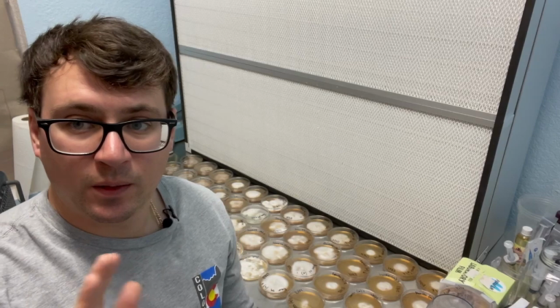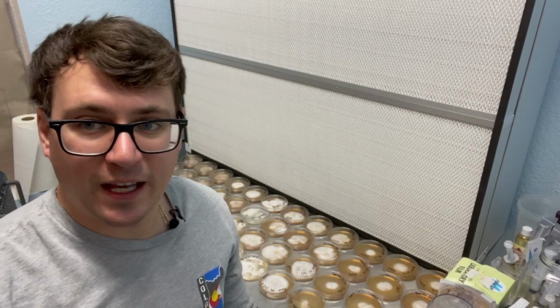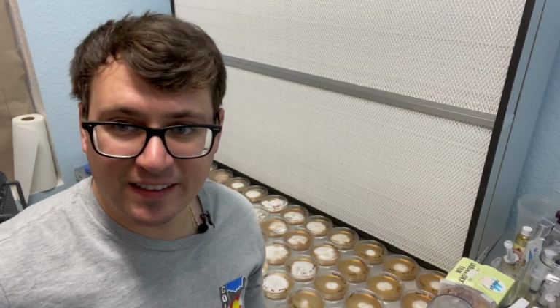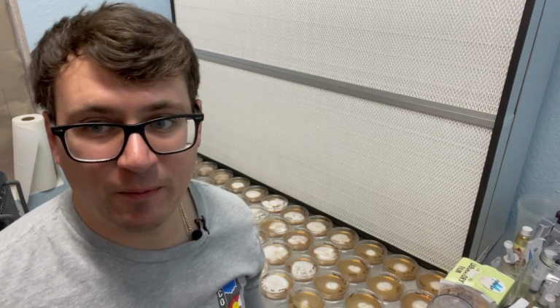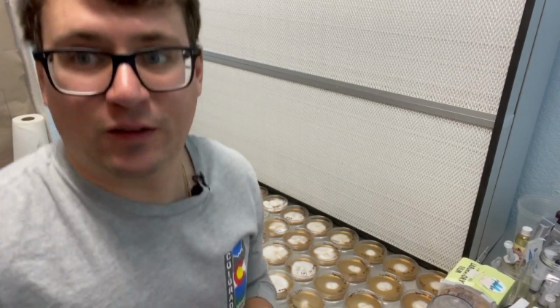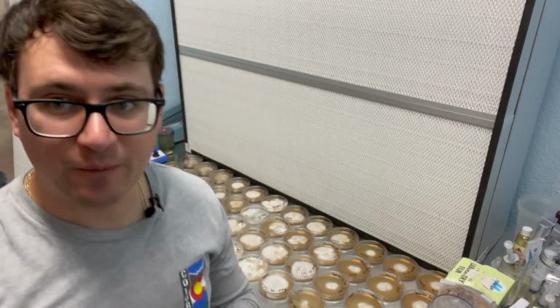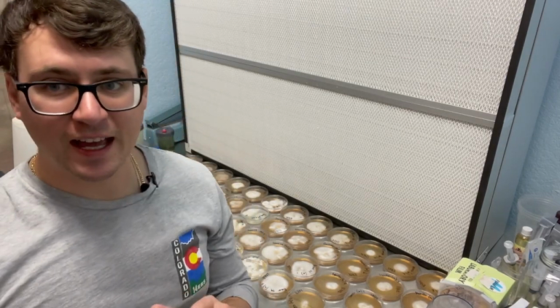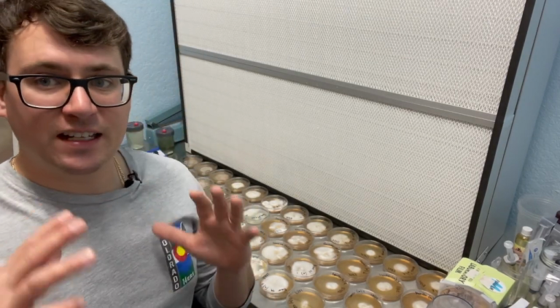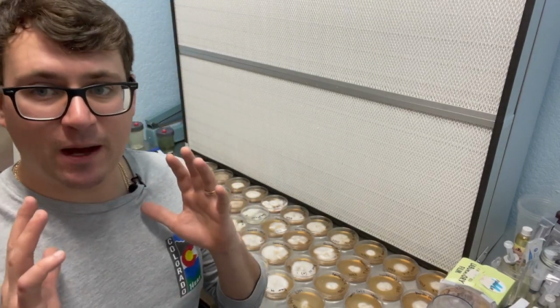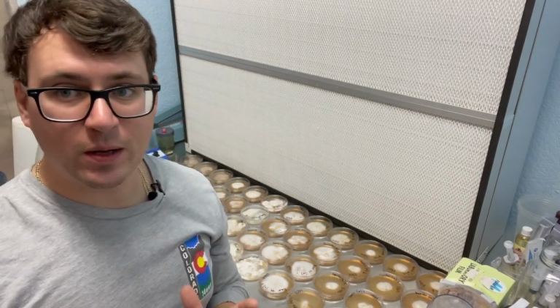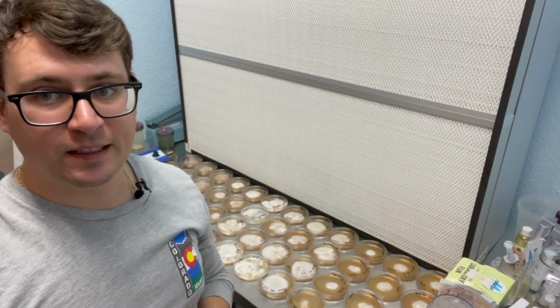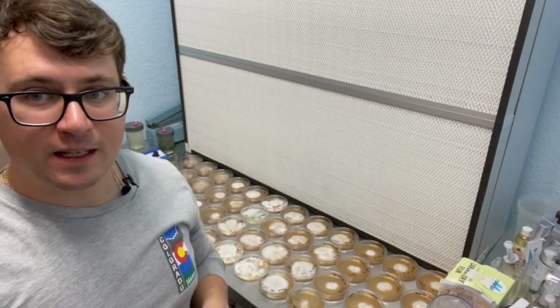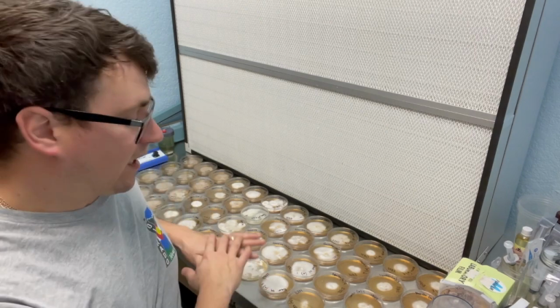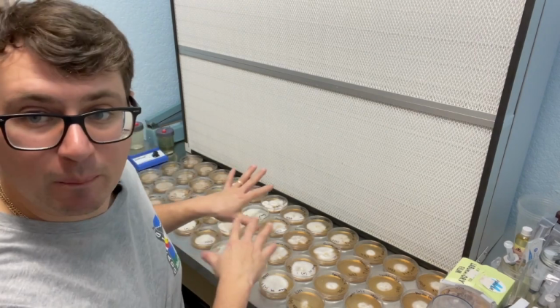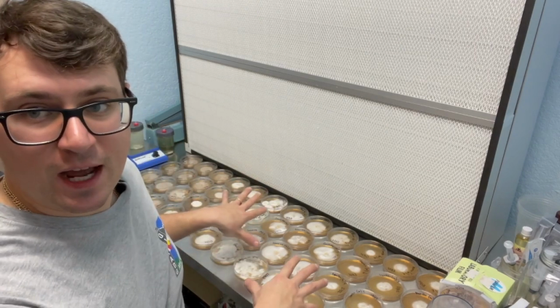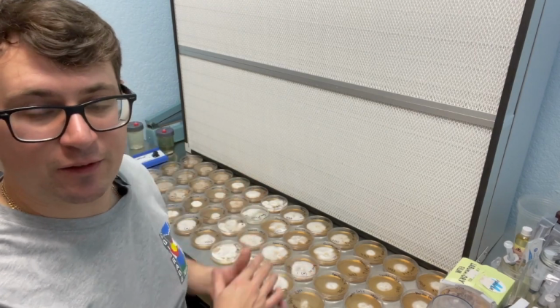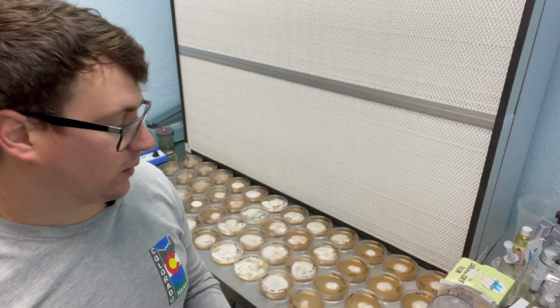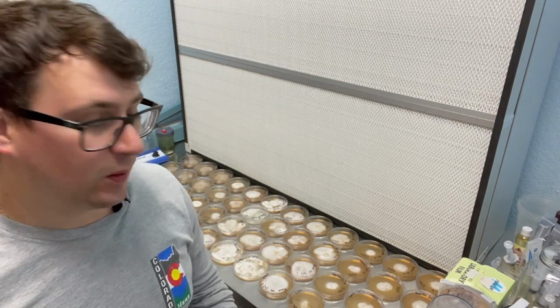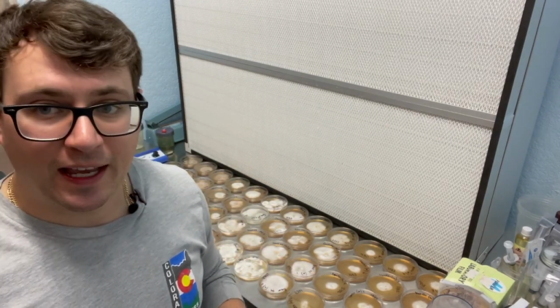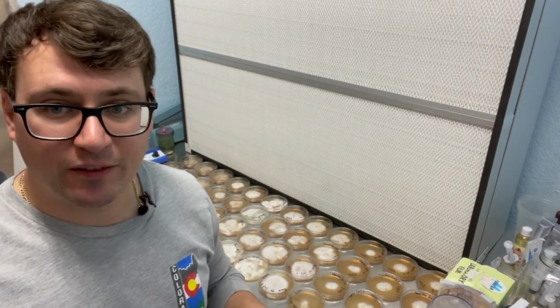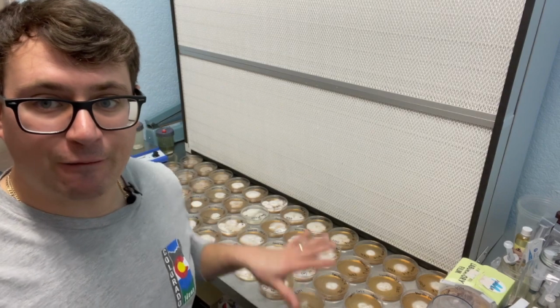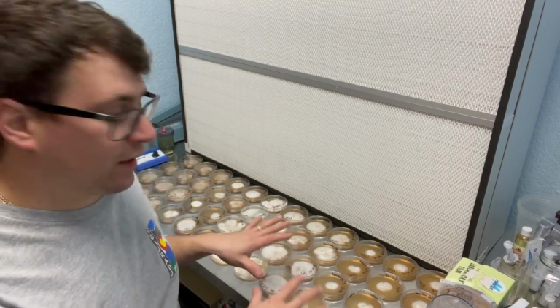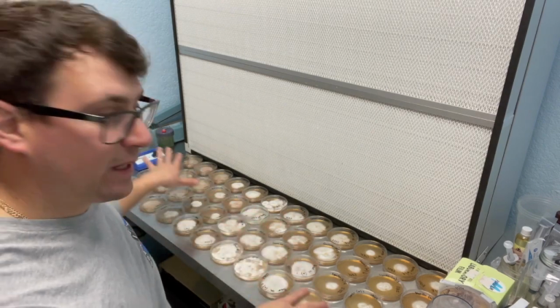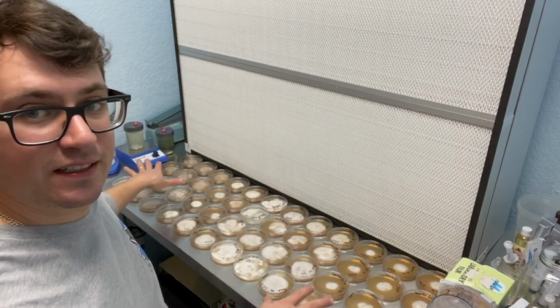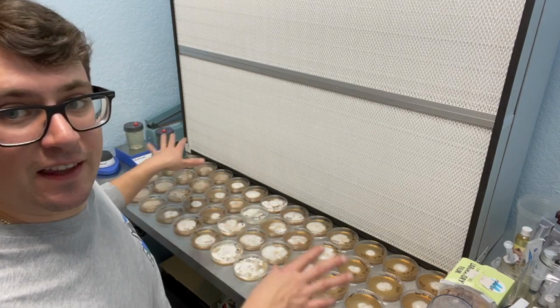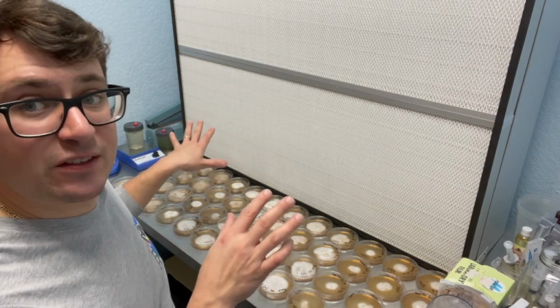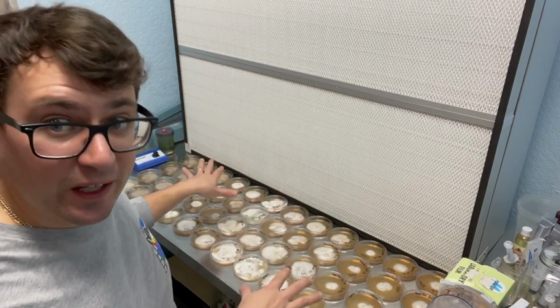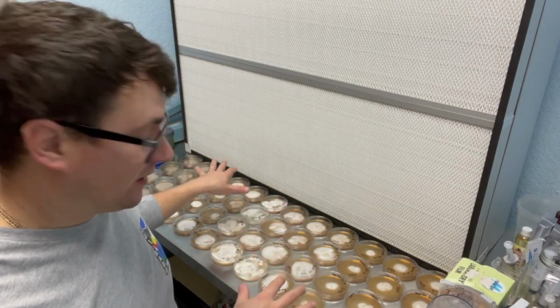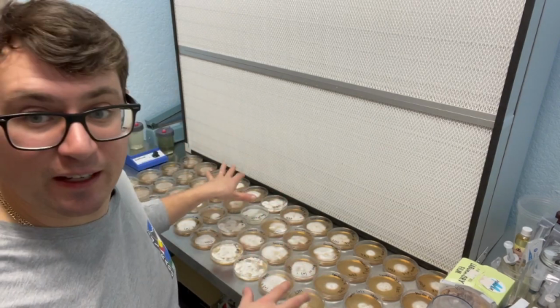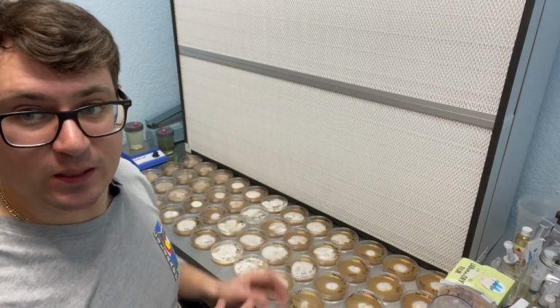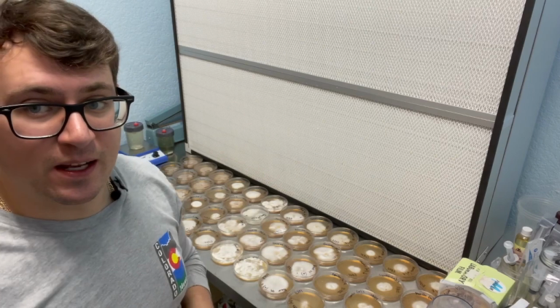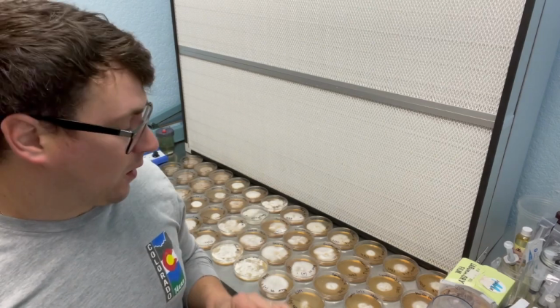What's up guys, it's Gary with Fresh from the Farm Fungi. It's been about three weeks since we started our breeding project for 2022 and we've got a few different species that have some really nice looking phenotypes.